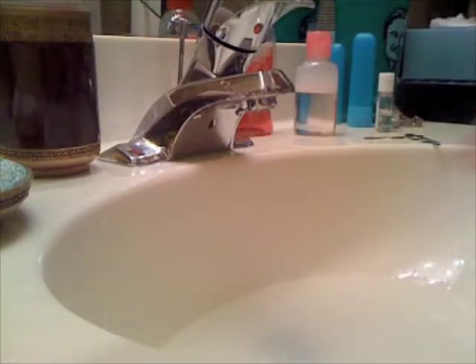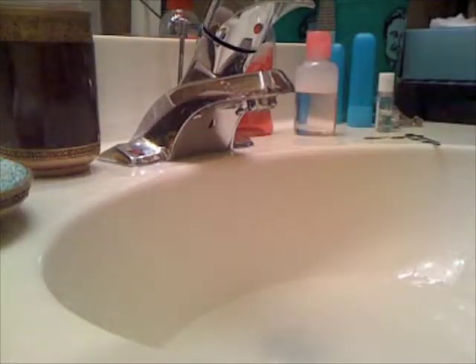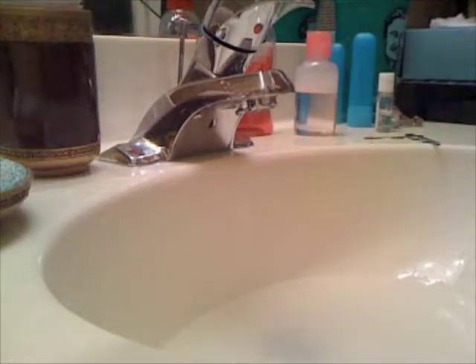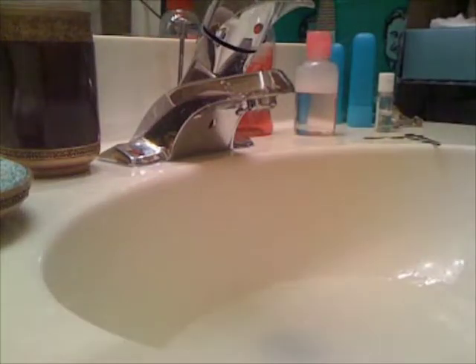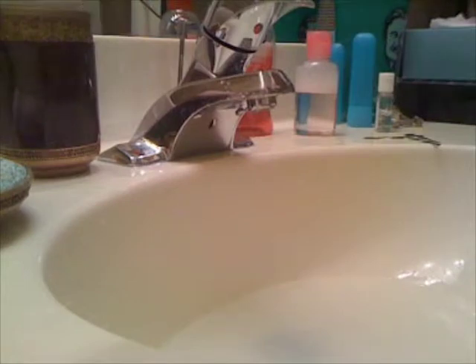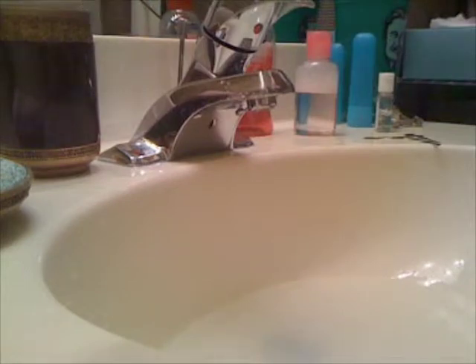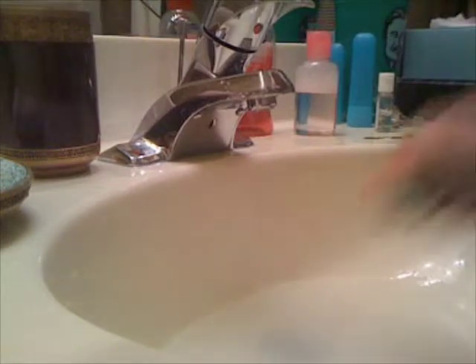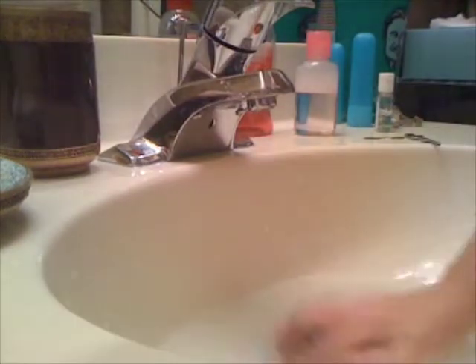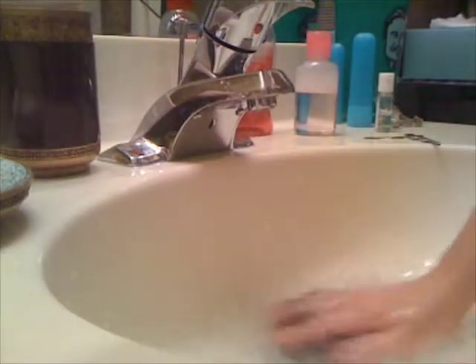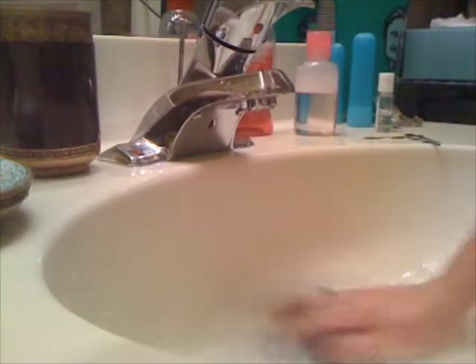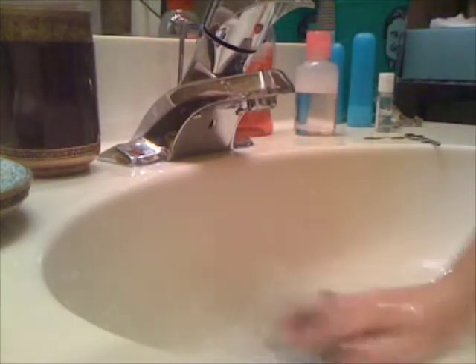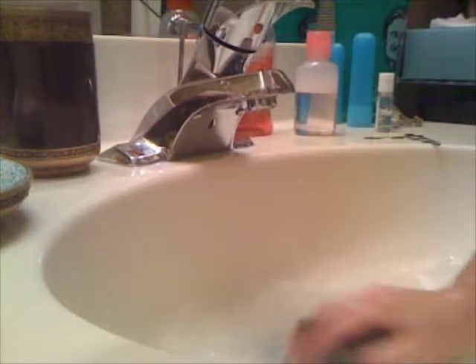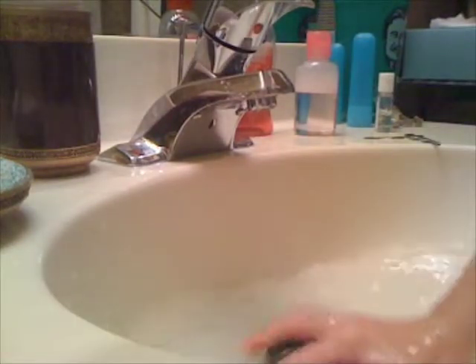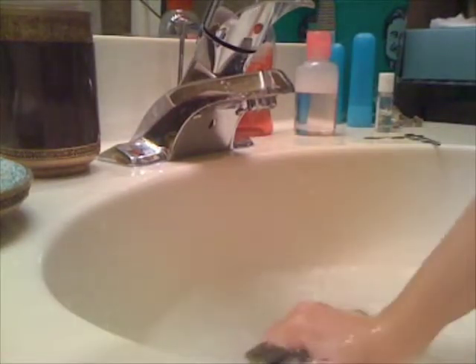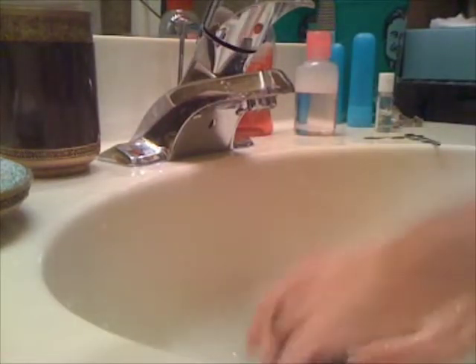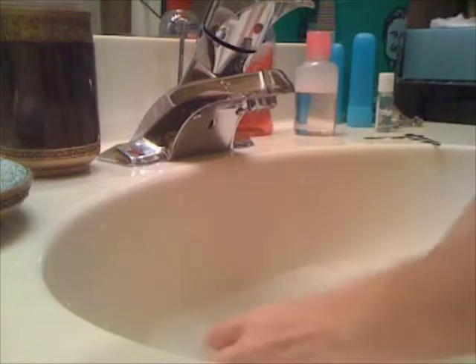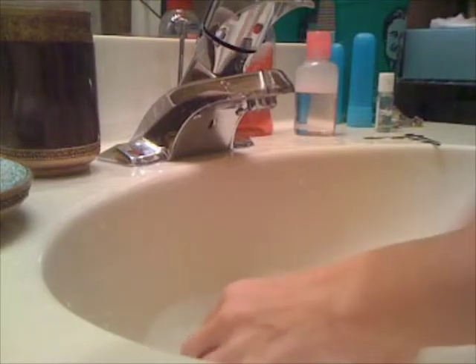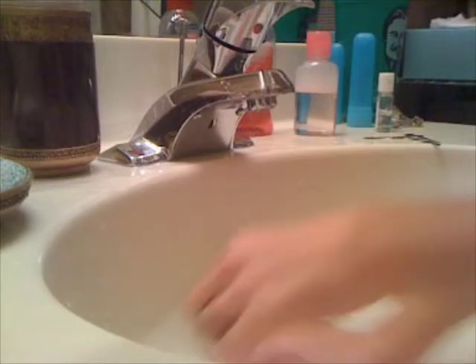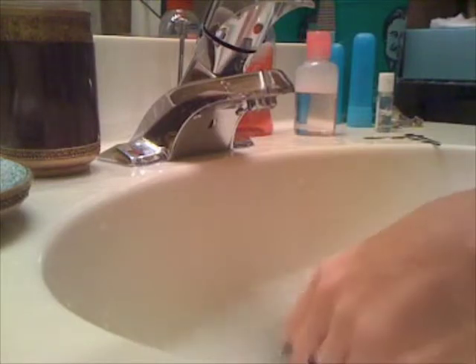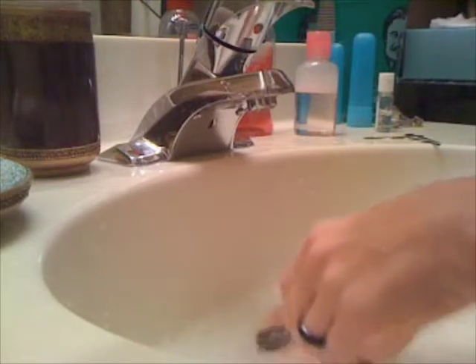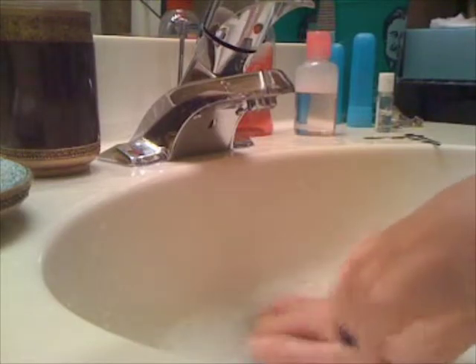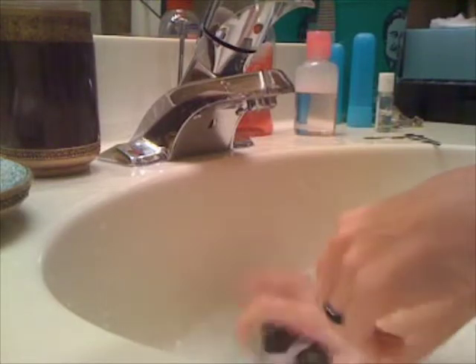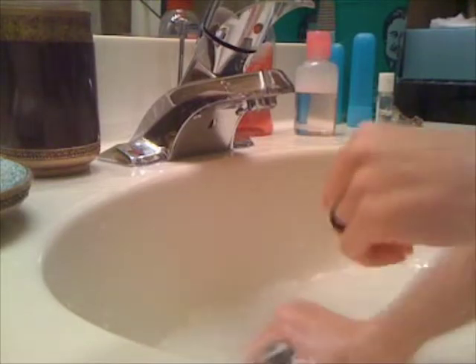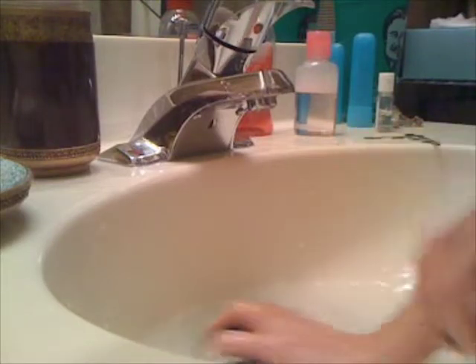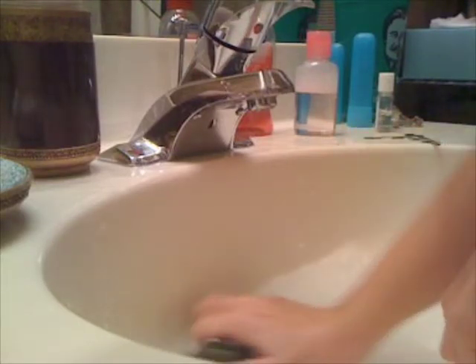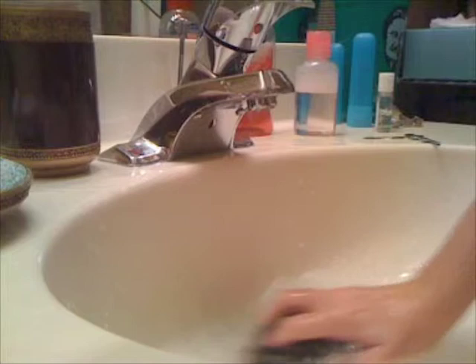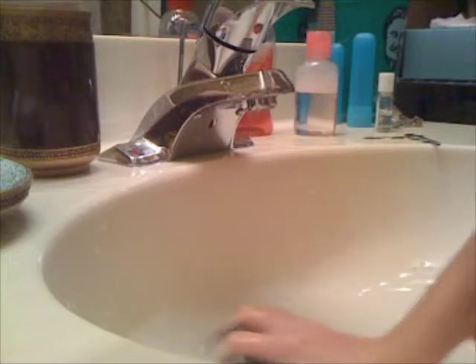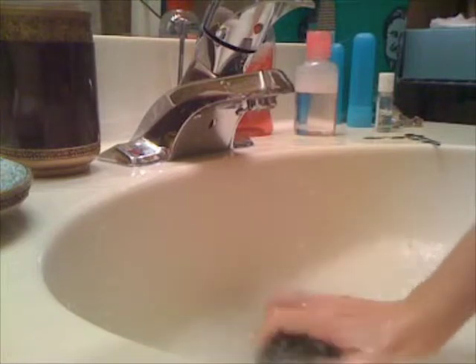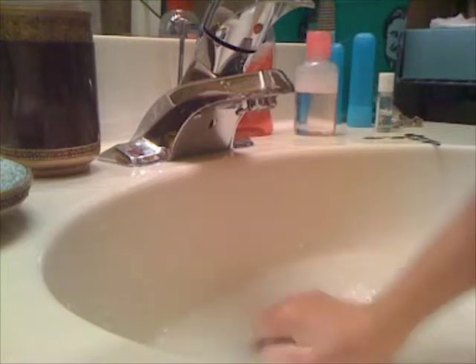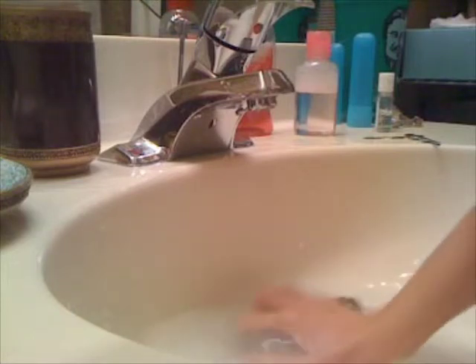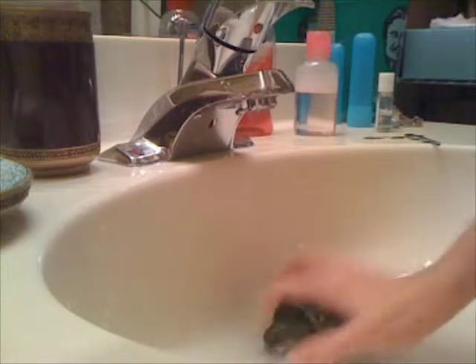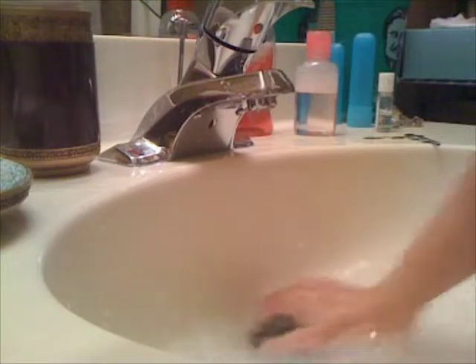So then you take your article of clothing, get it all nice and squishy, and you are going to squeeze it 200 times.